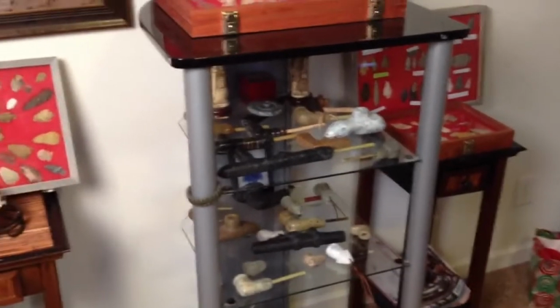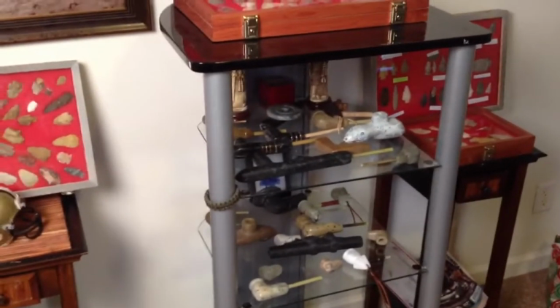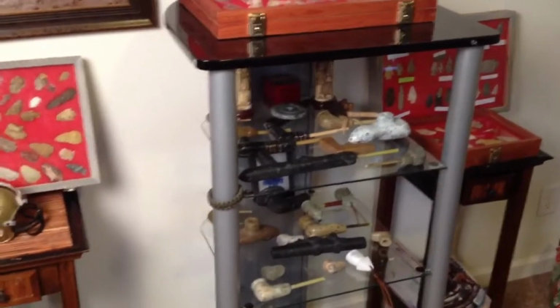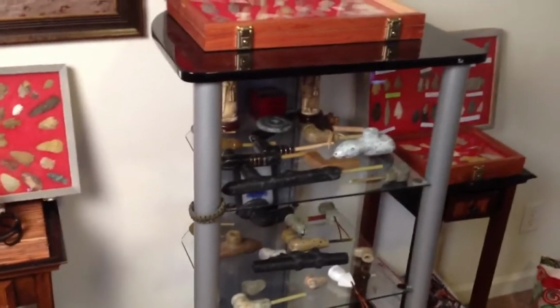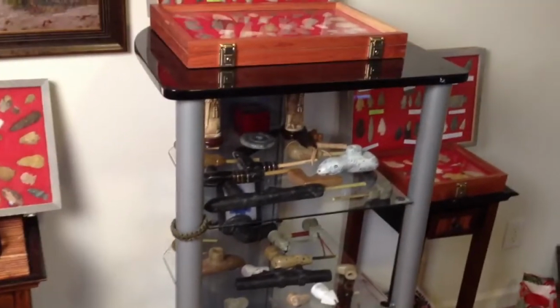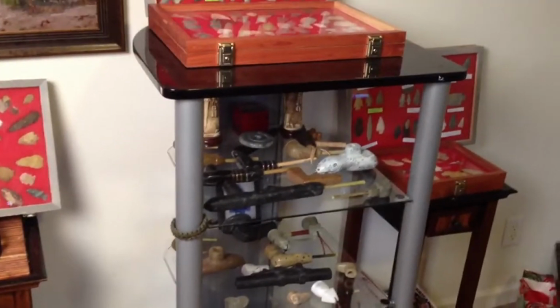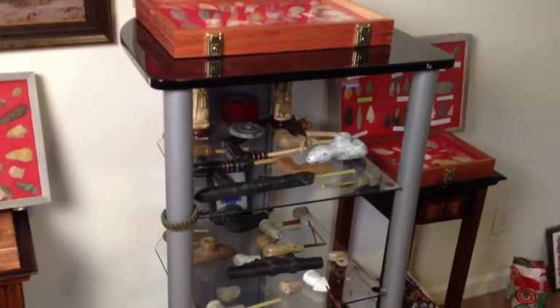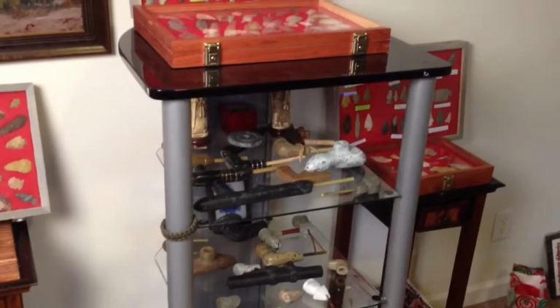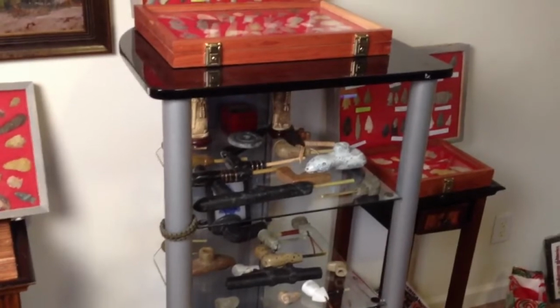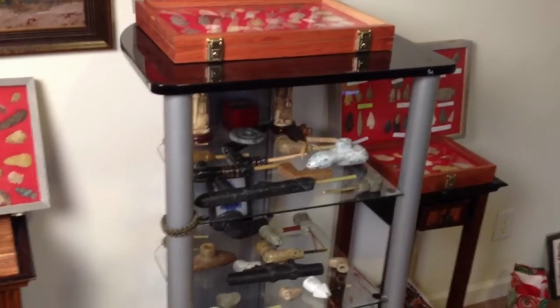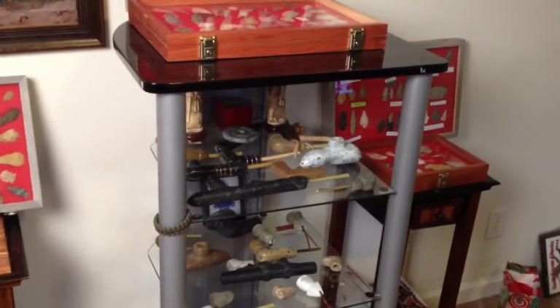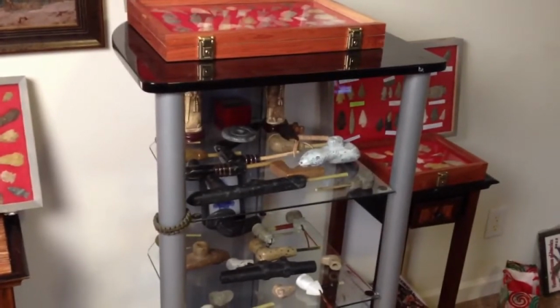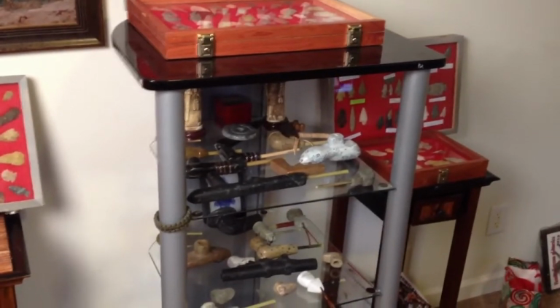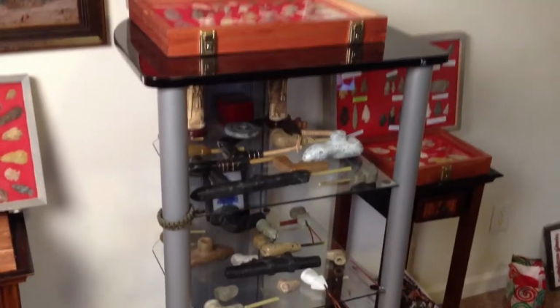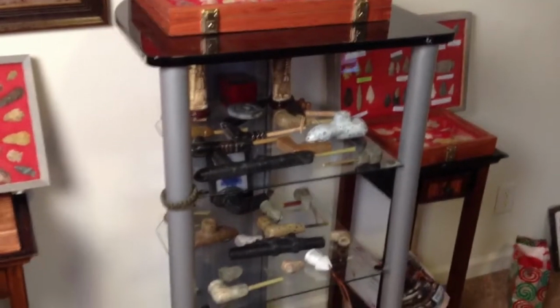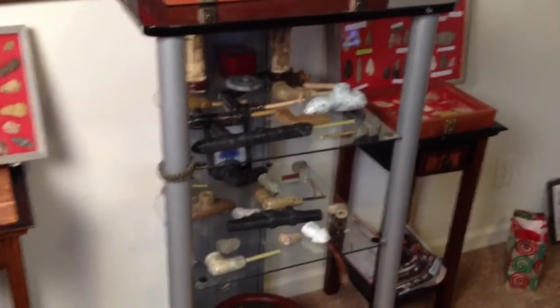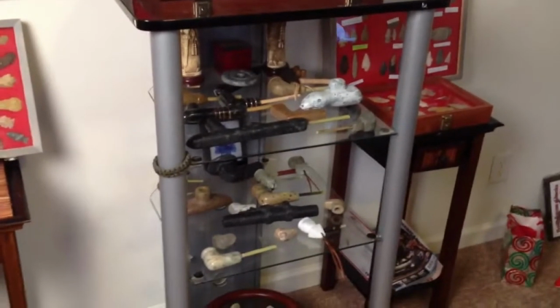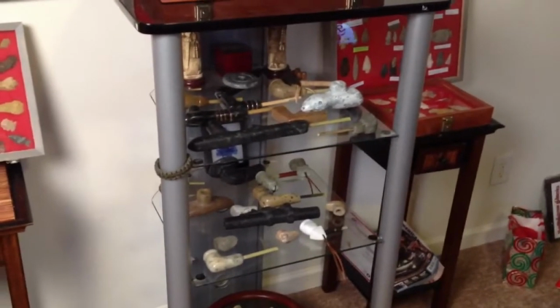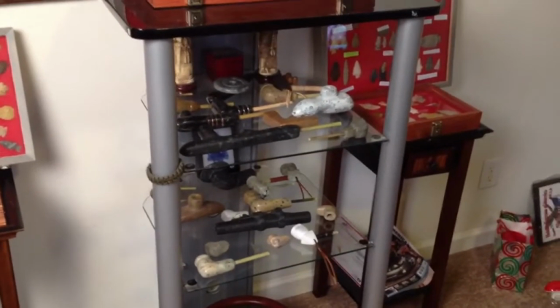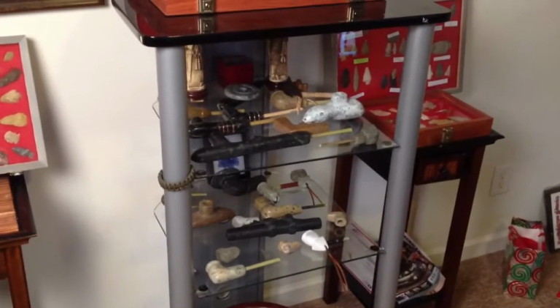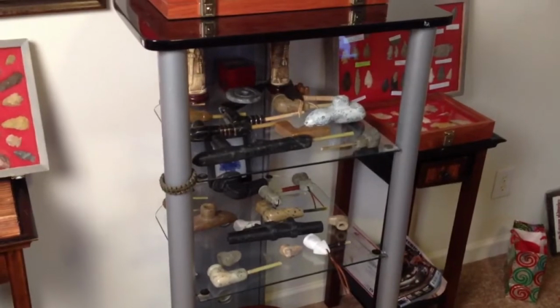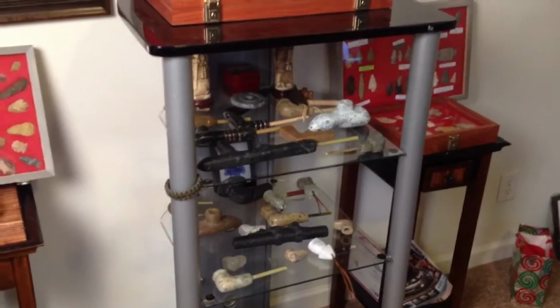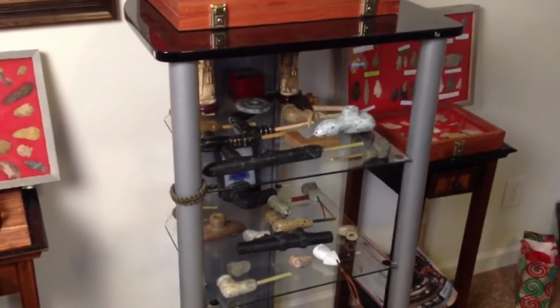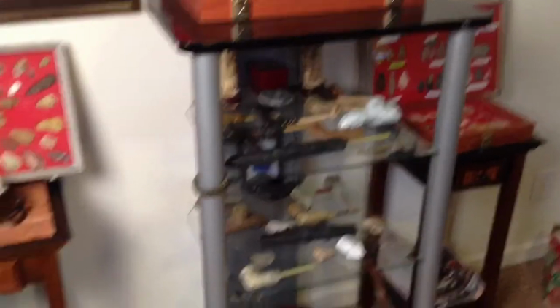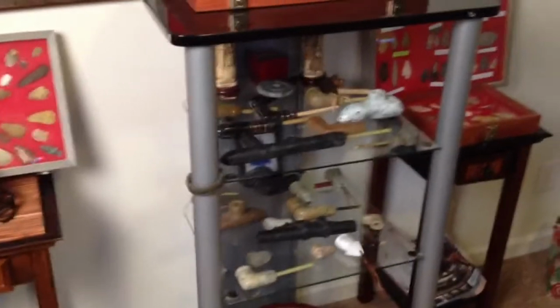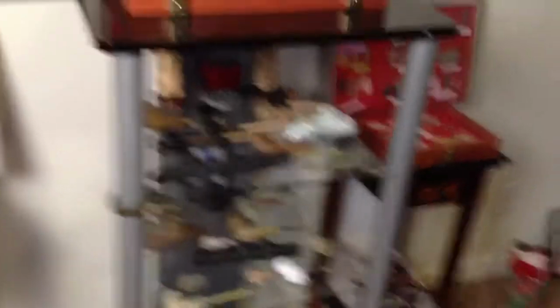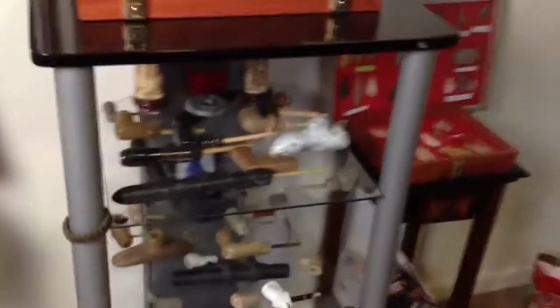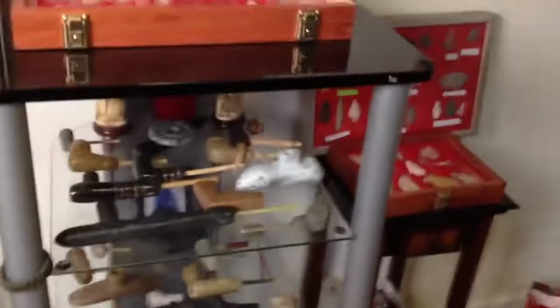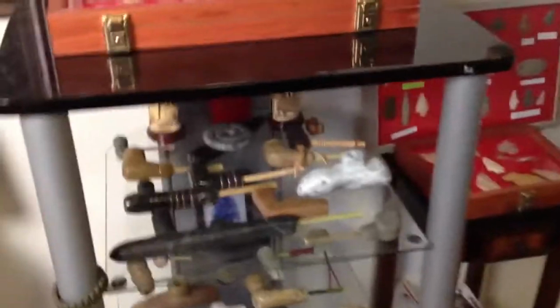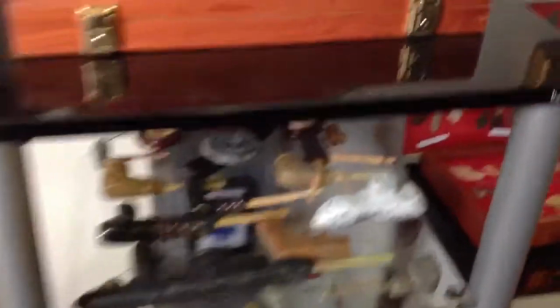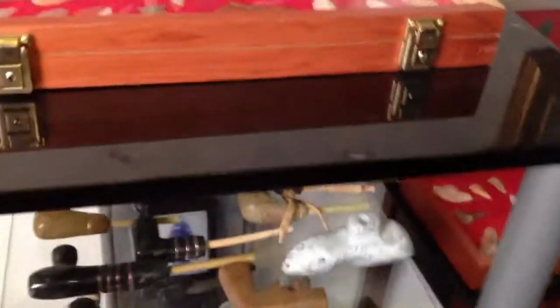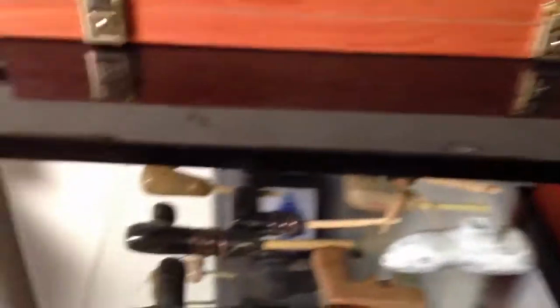Well hello everybody. I've been posting a lot of videos of what I've been making, but I have been making a lot. I figured I'd bring you in here and take a look at some of the things that I've made recently.